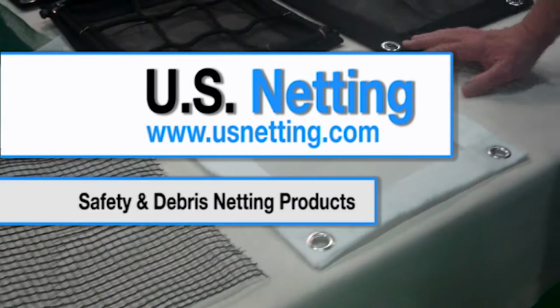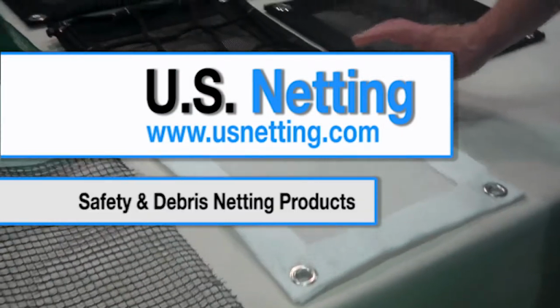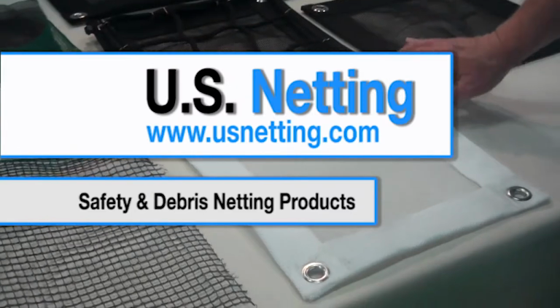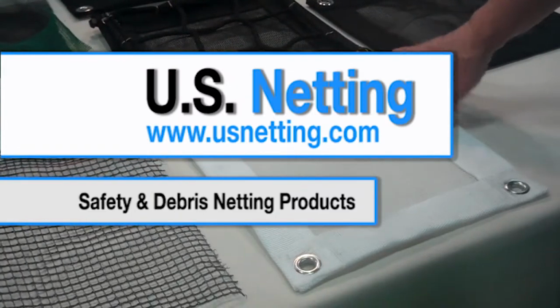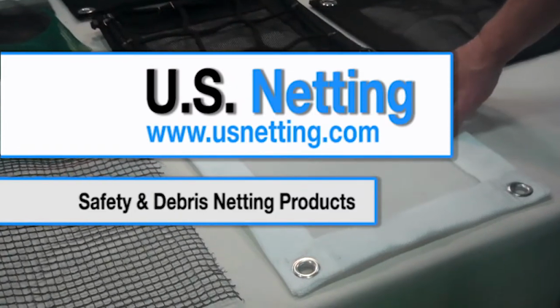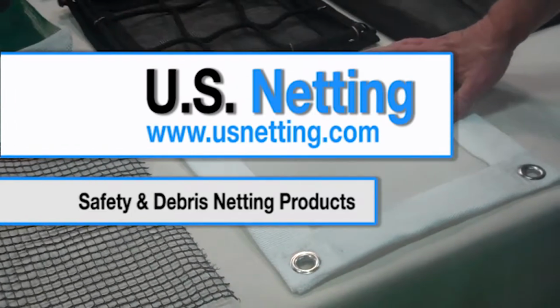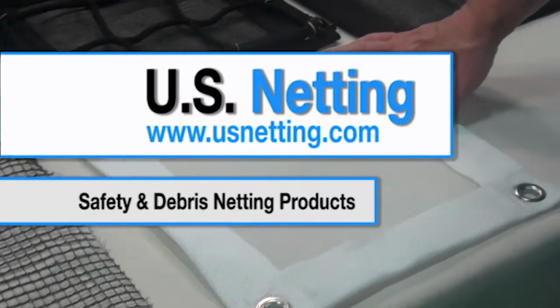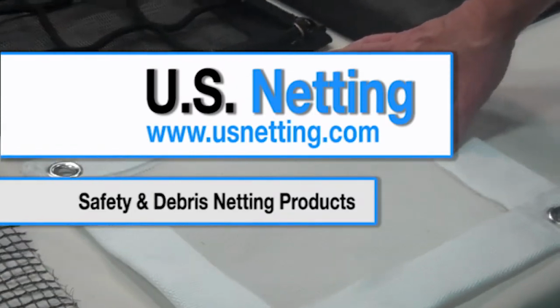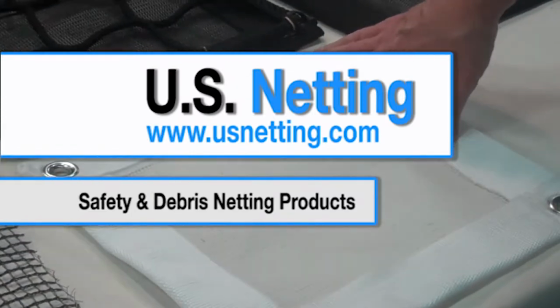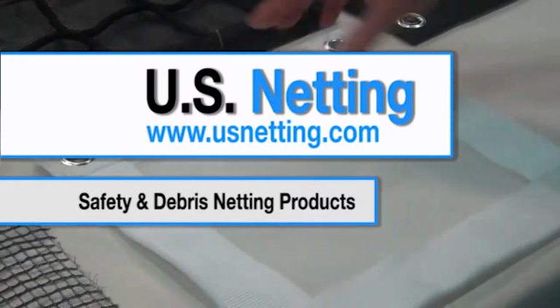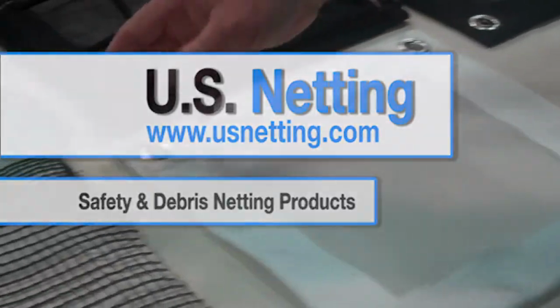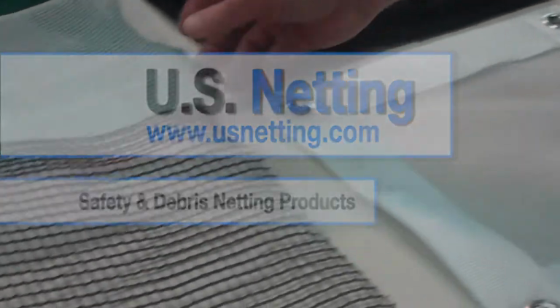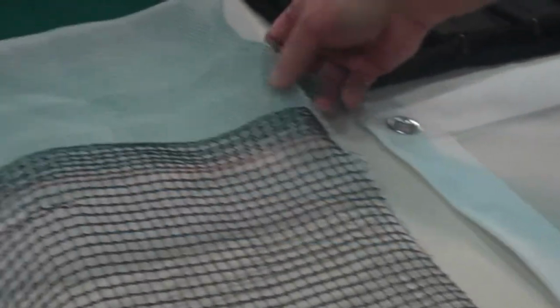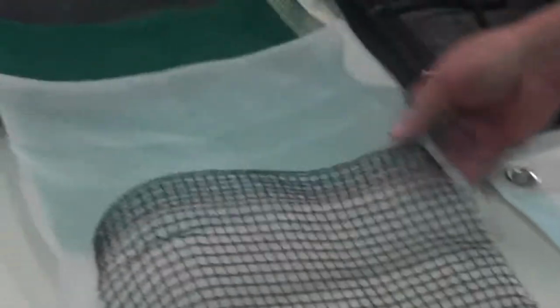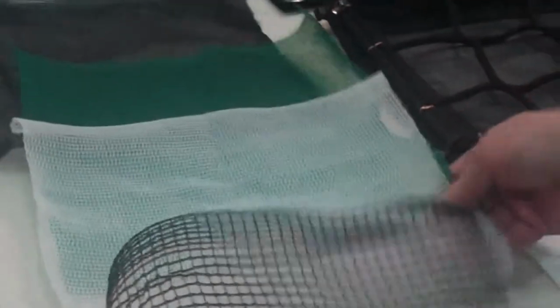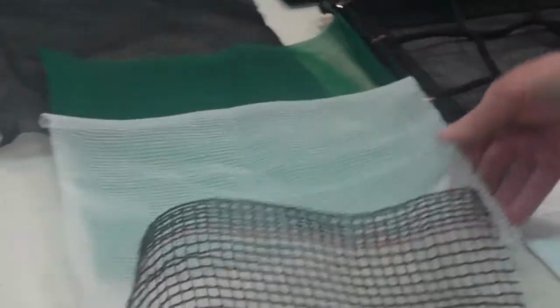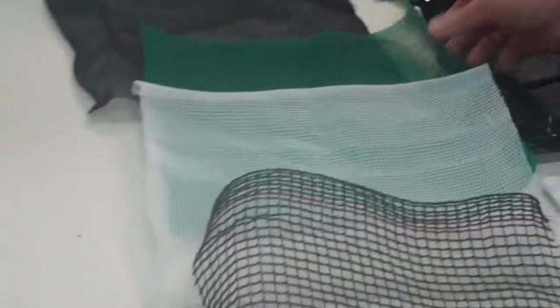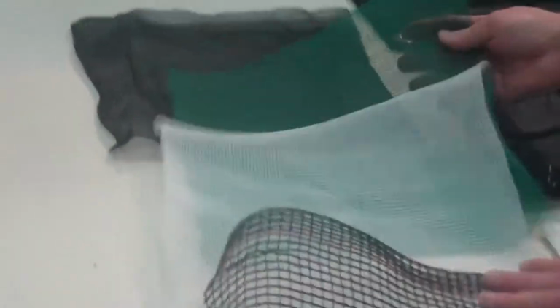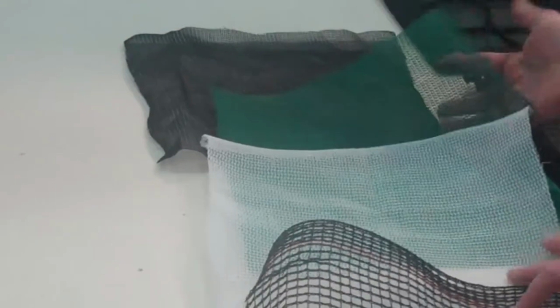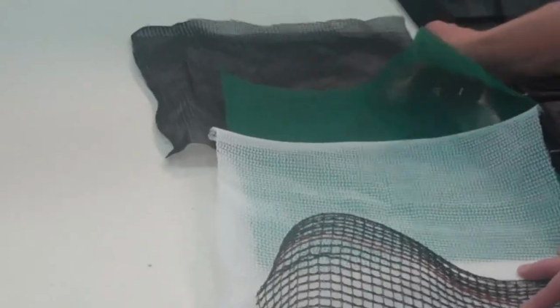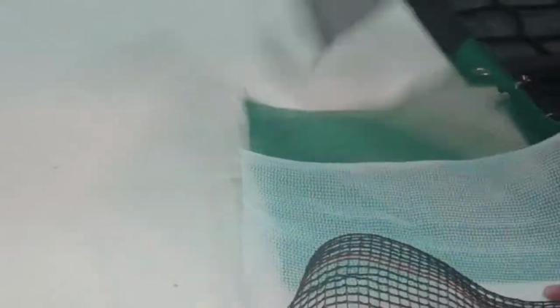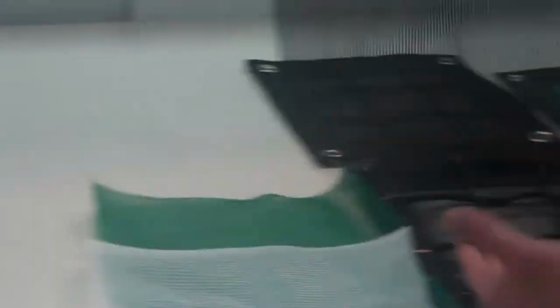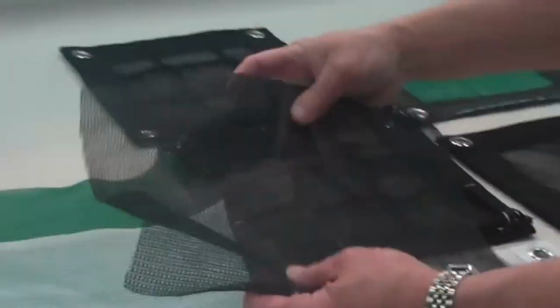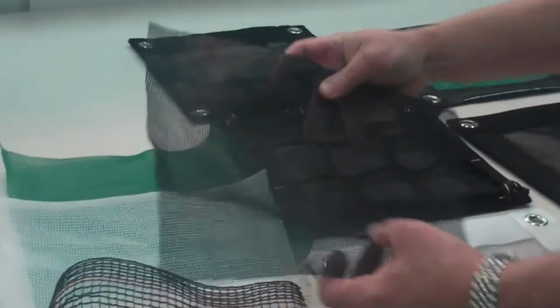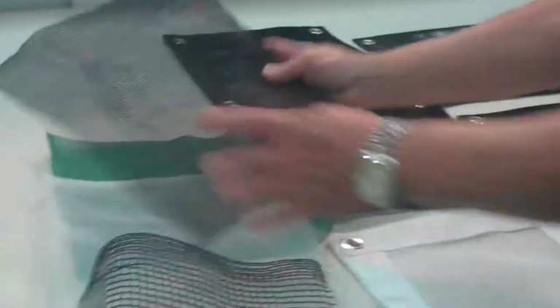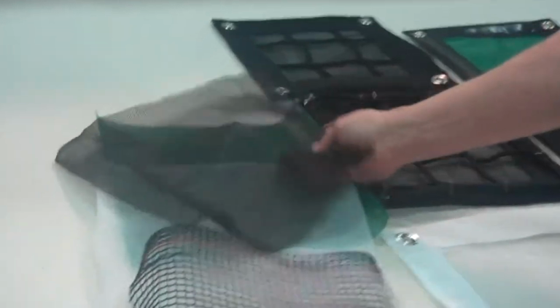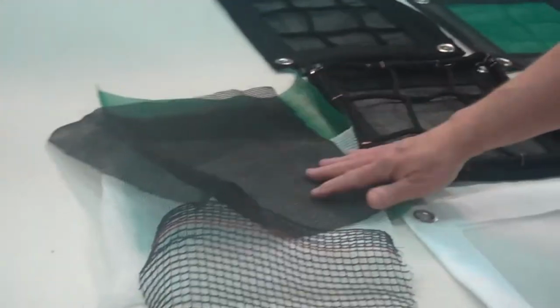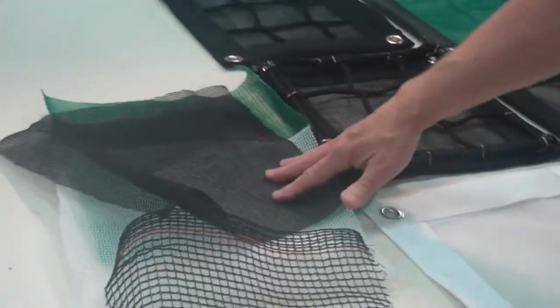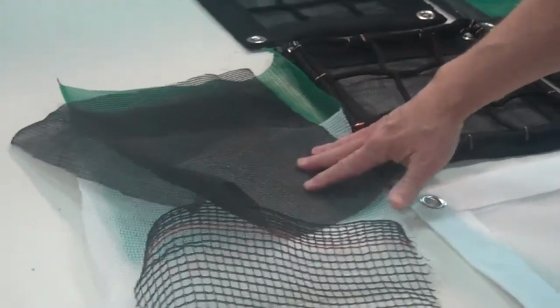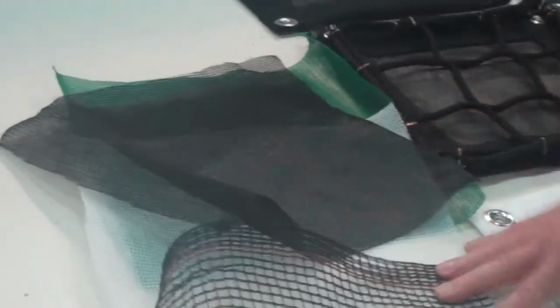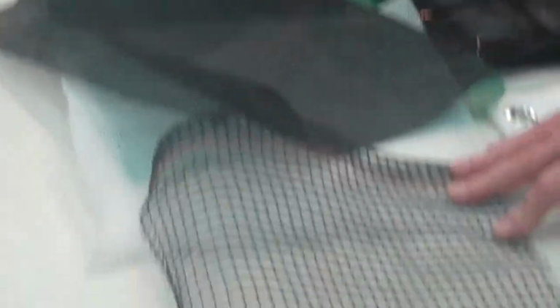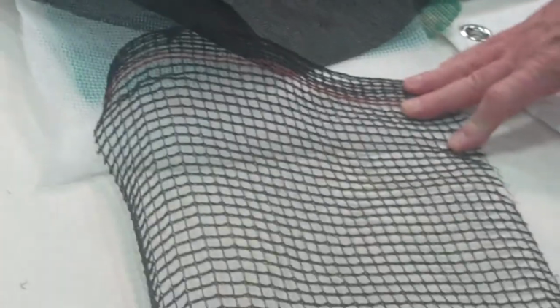With U.S. Netting's Safety Netting and Debris Netting, it consists of debris liners, which could either be in white, green, or black, and this could also be in fire retardant or non-fire retardant.